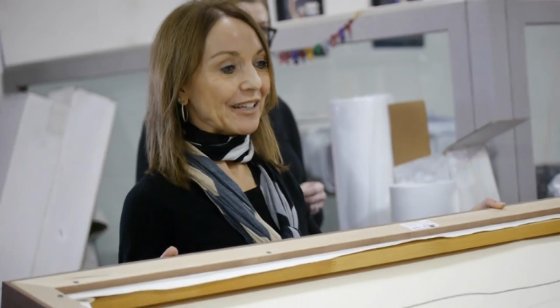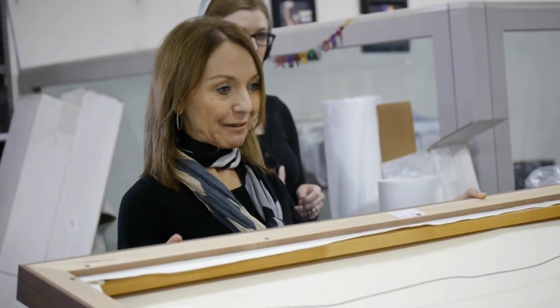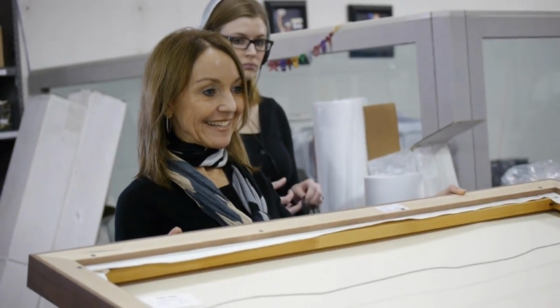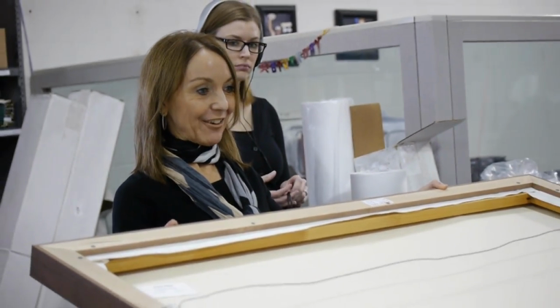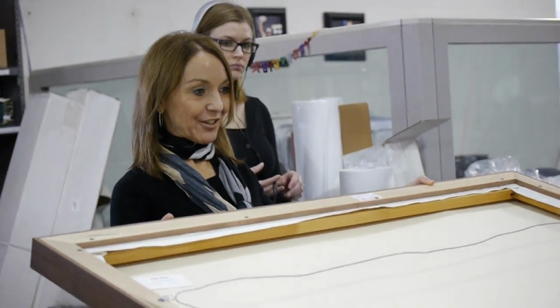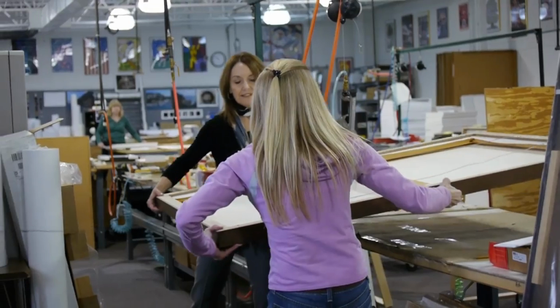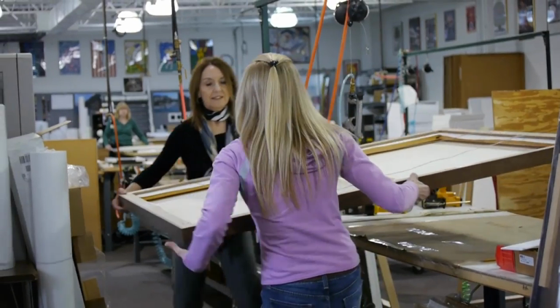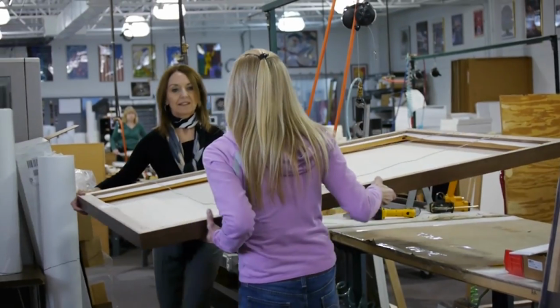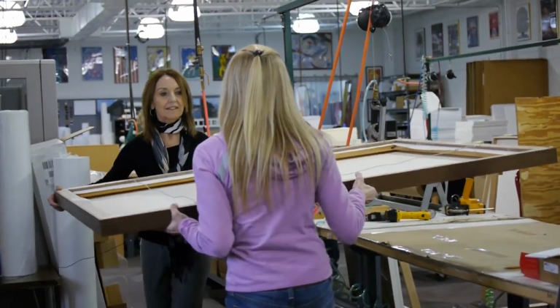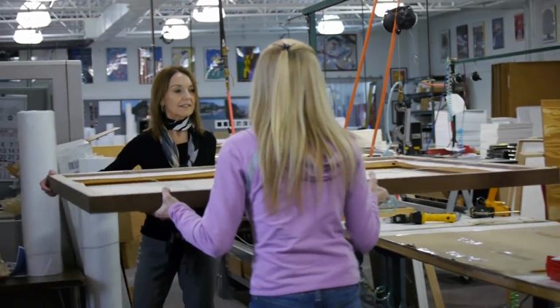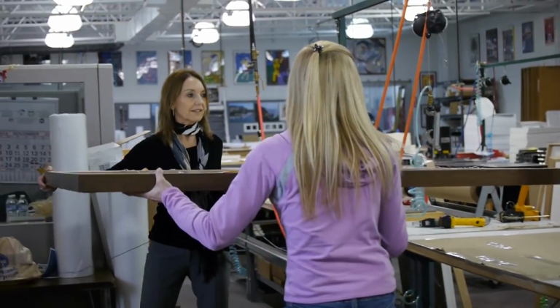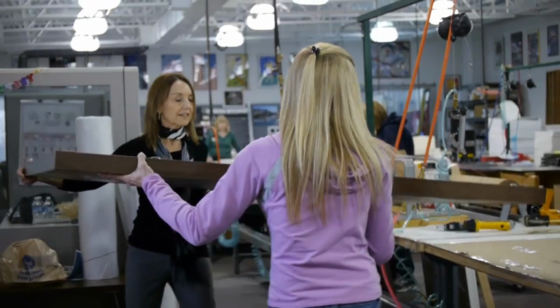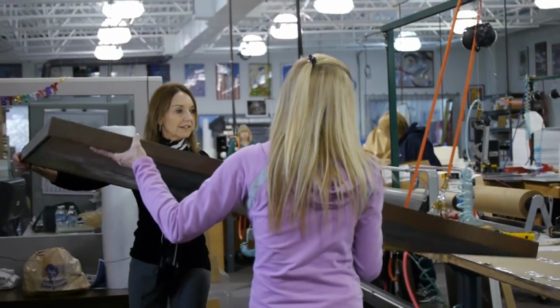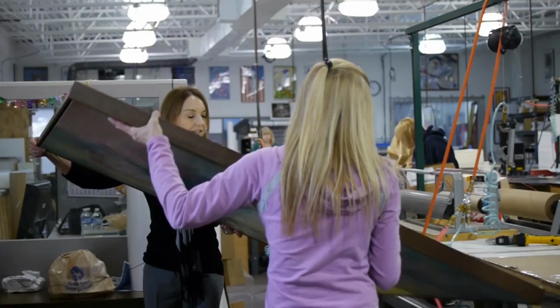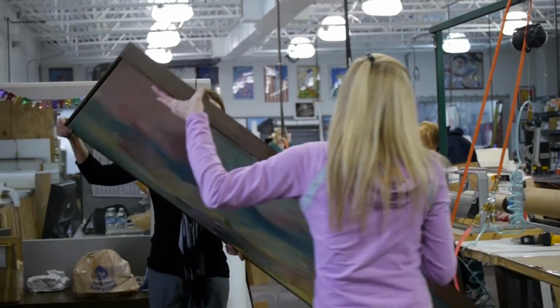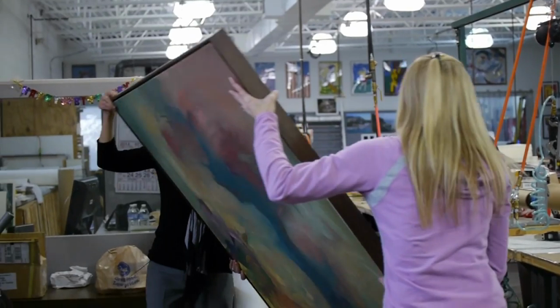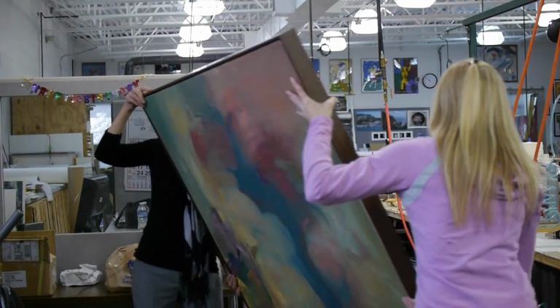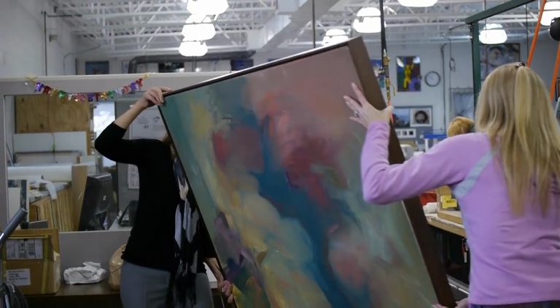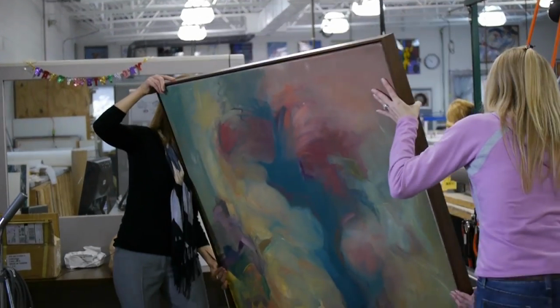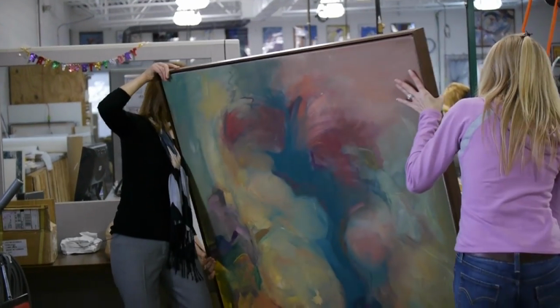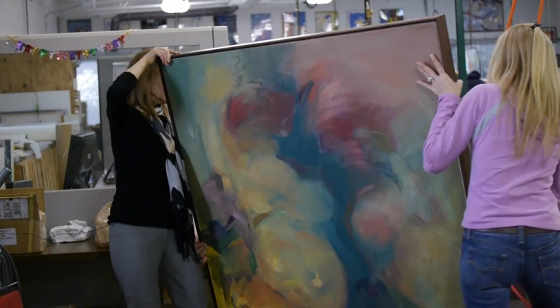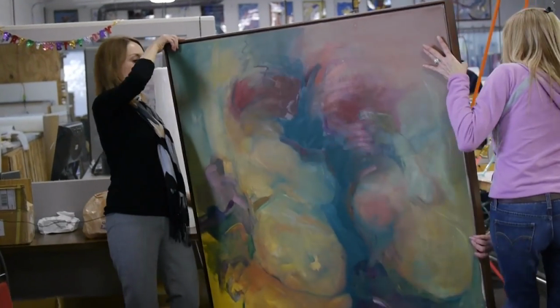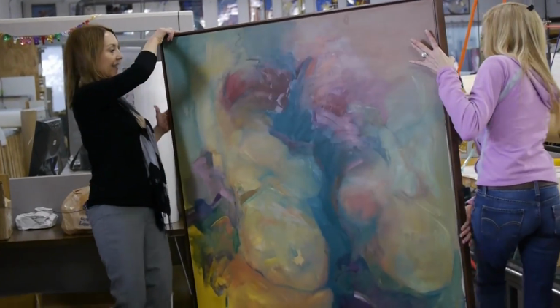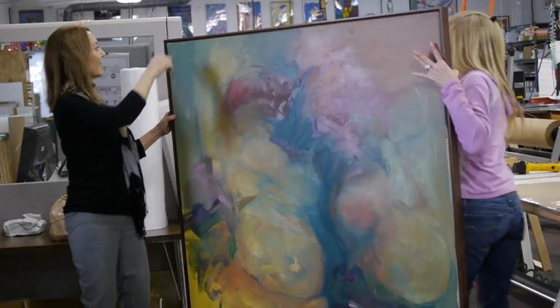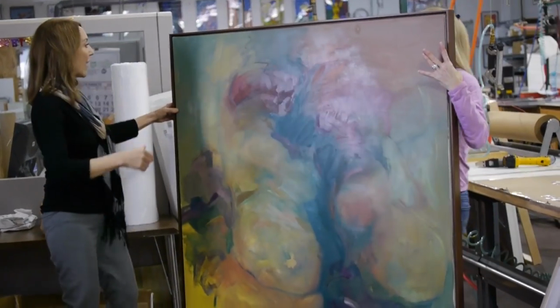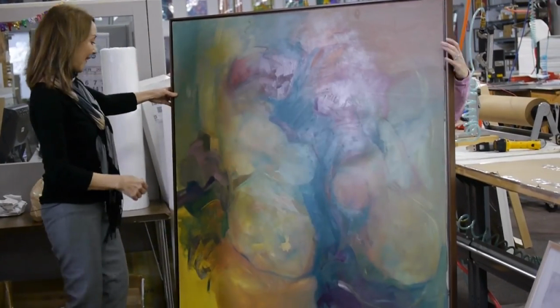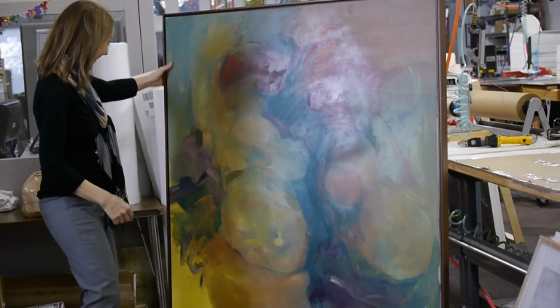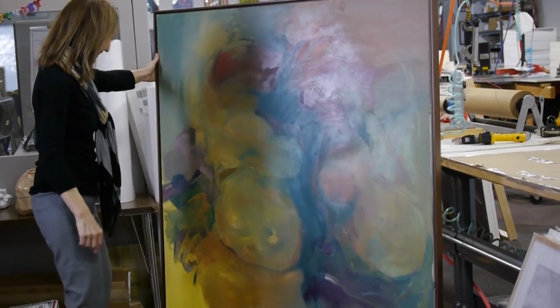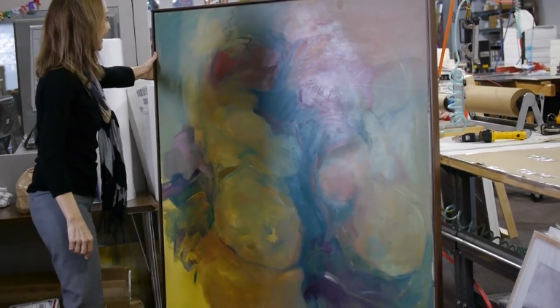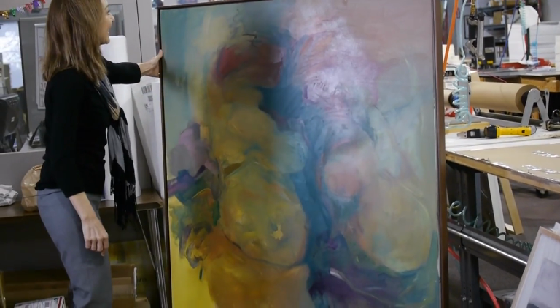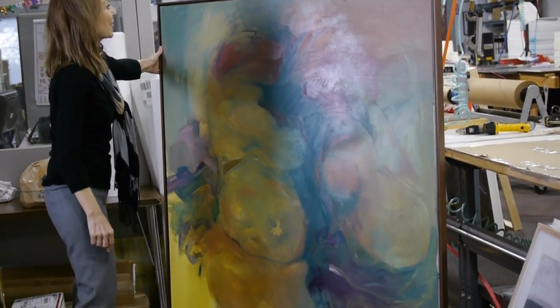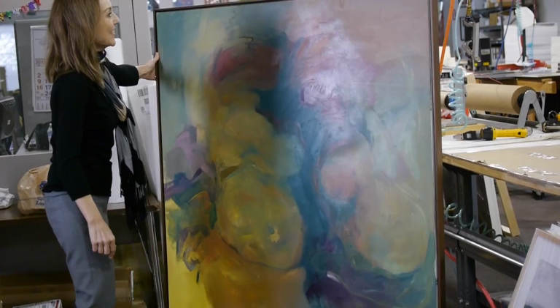Shall we take this down and show the finished product? Wow. Gorgeous.